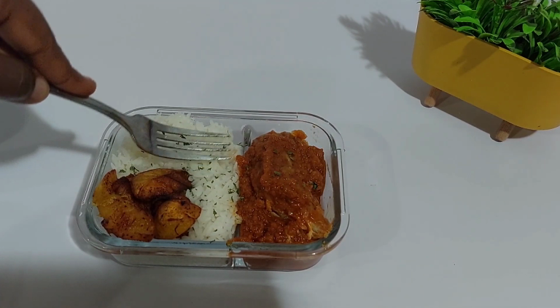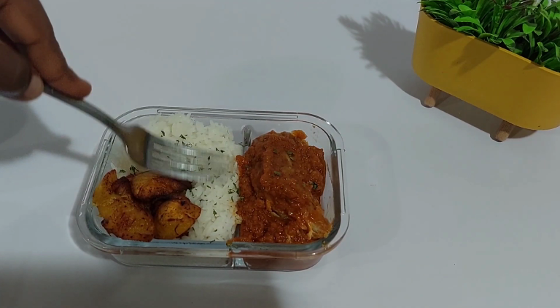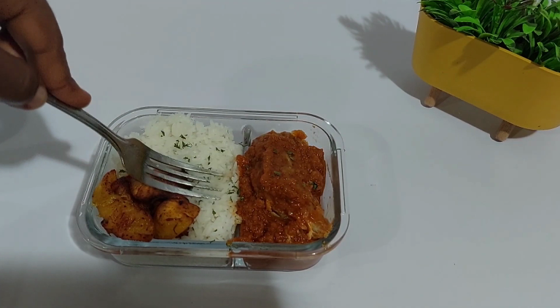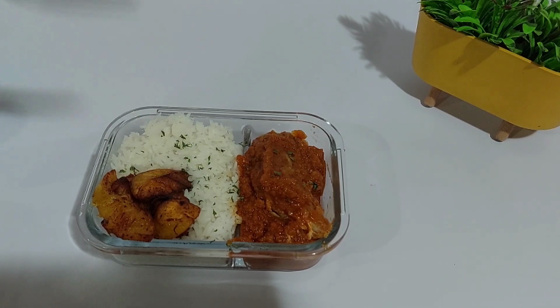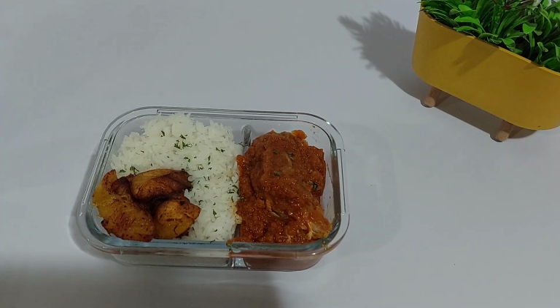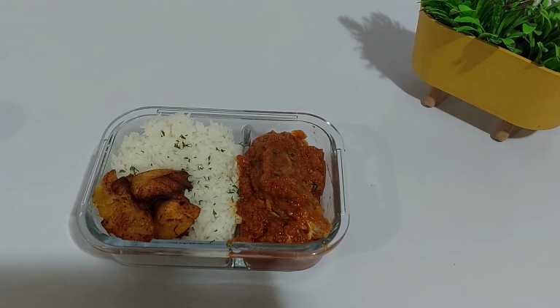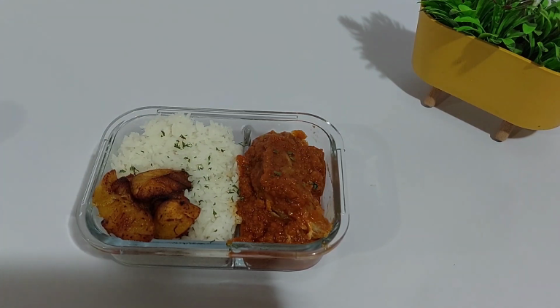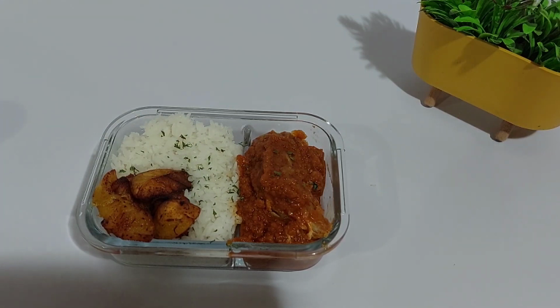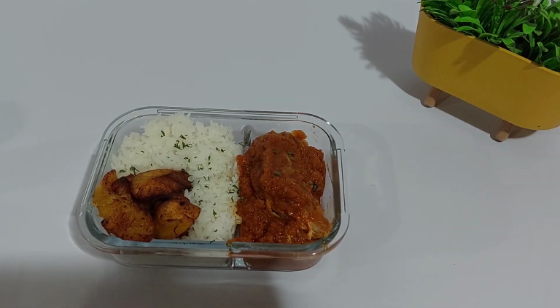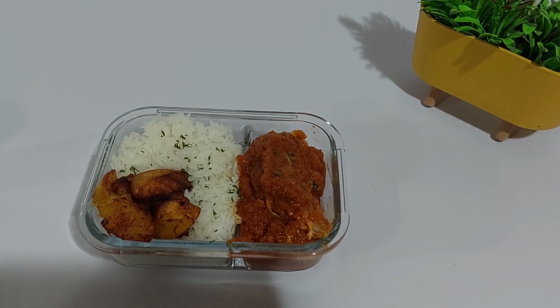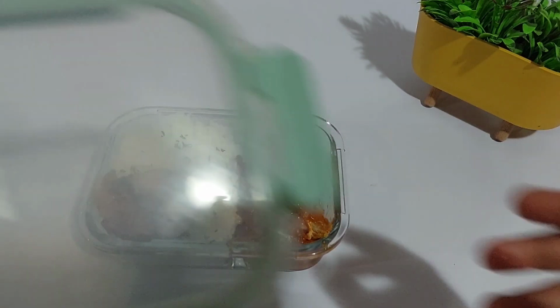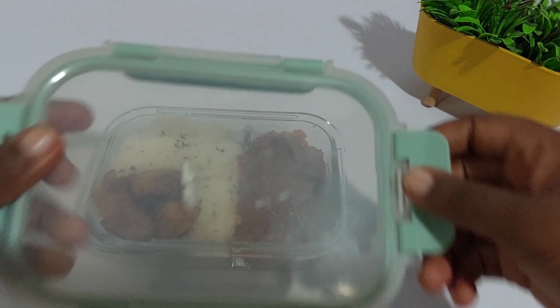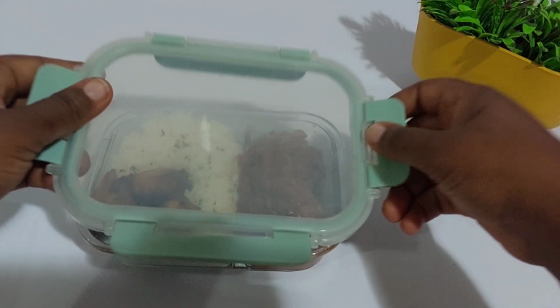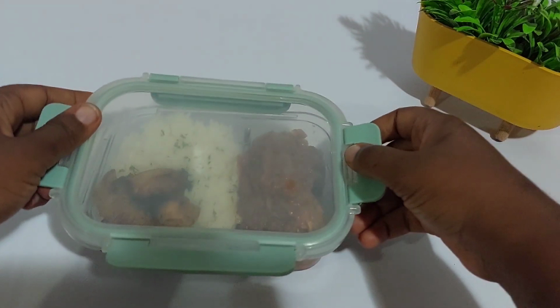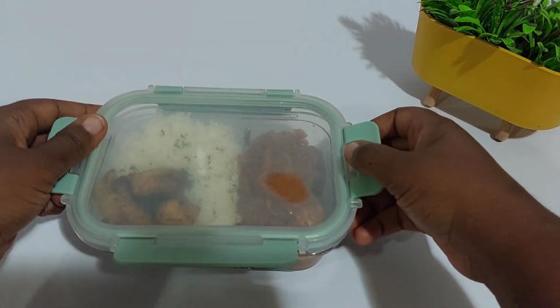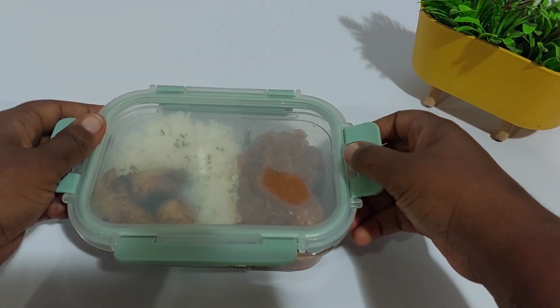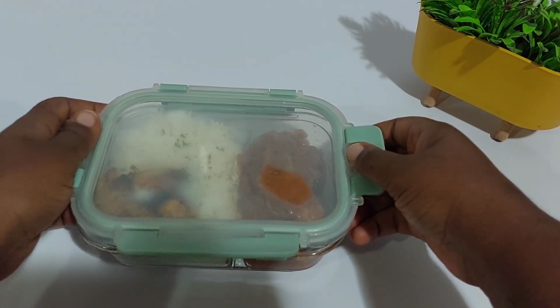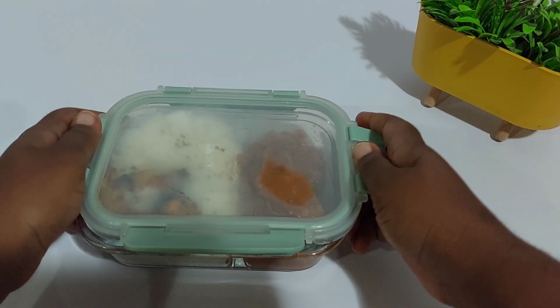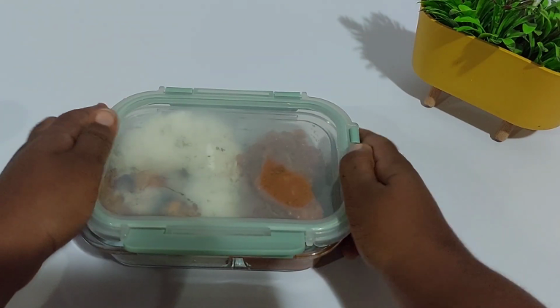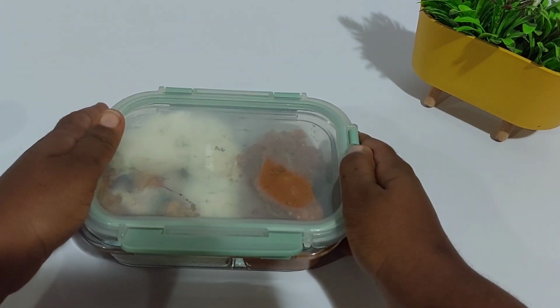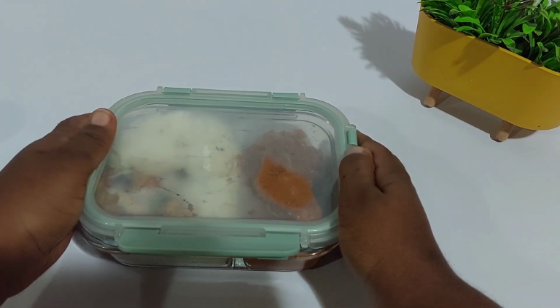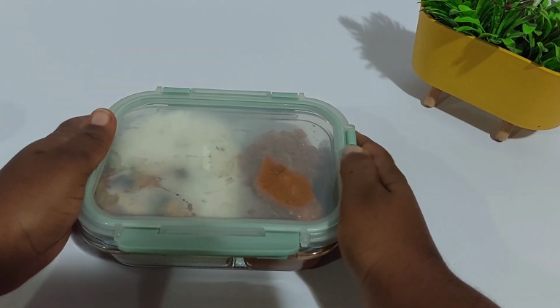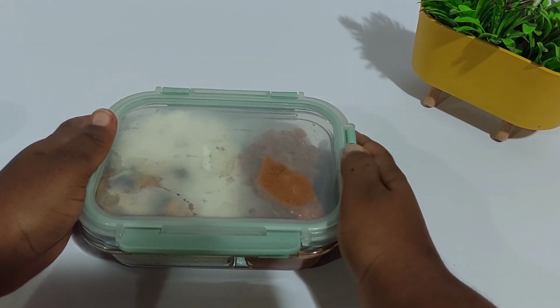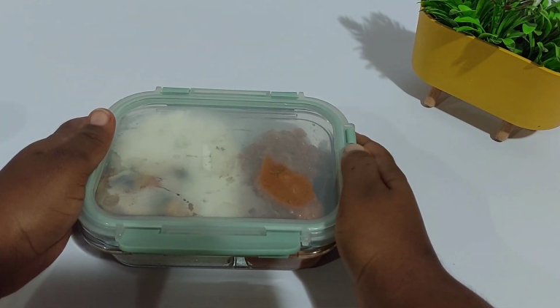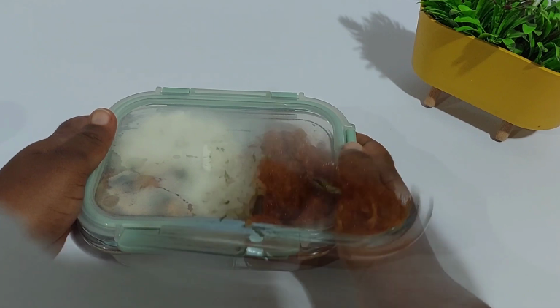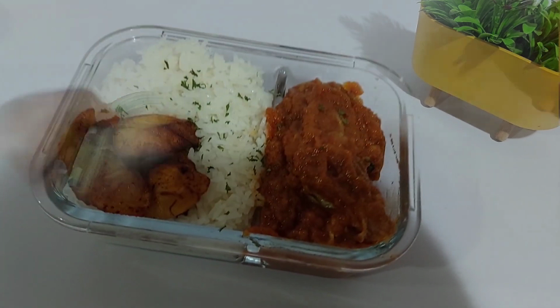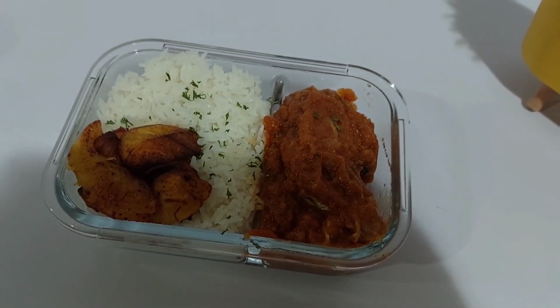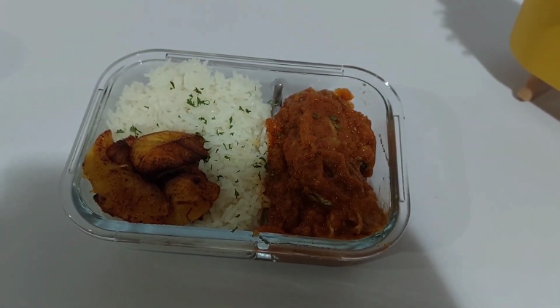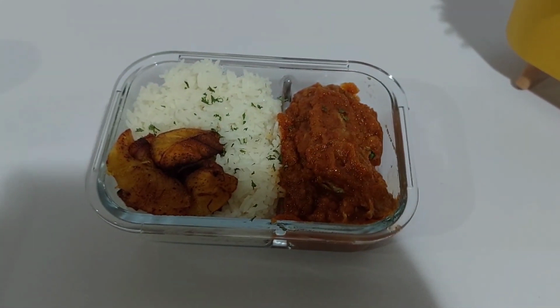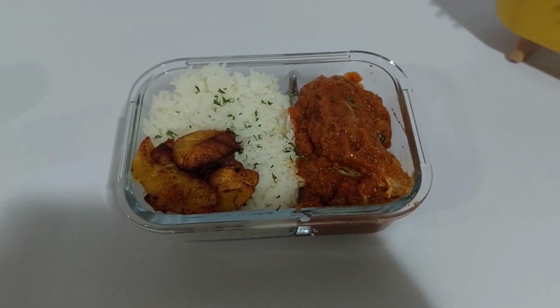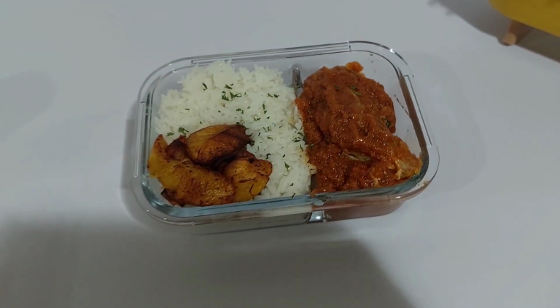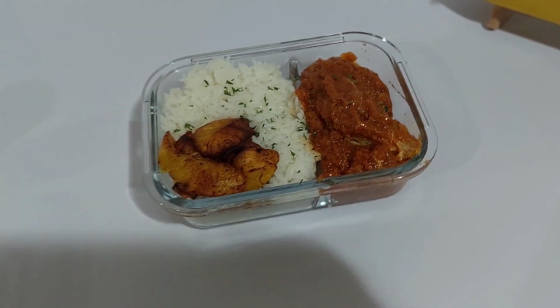Just cover it up and heat it up when you're ready to eat. Guys, that's it for today. I hope you enjoyed the video and I will see you all again very soon. Take care!